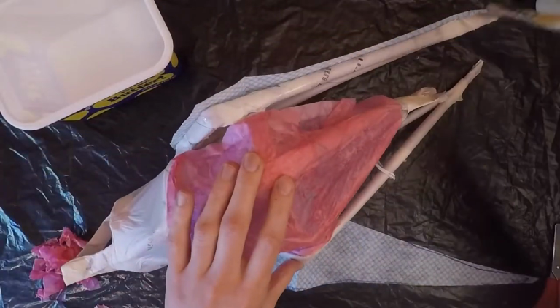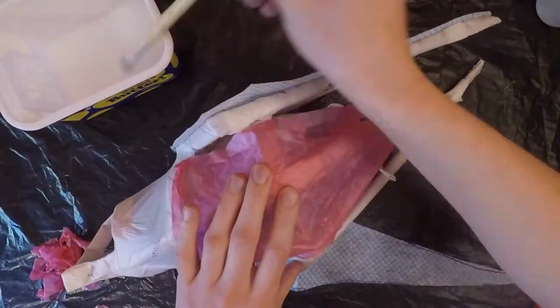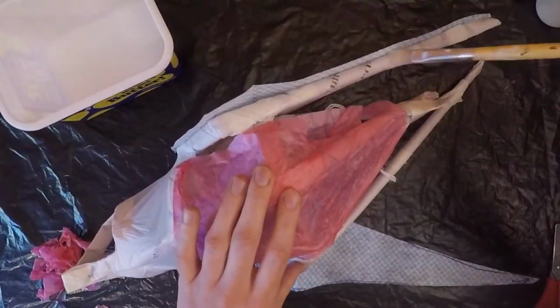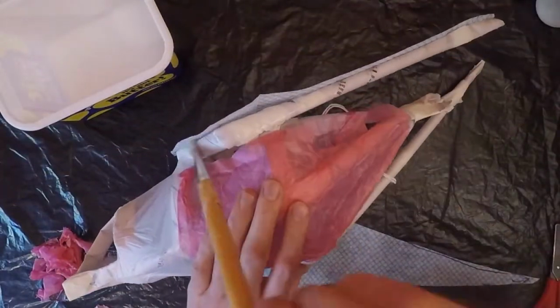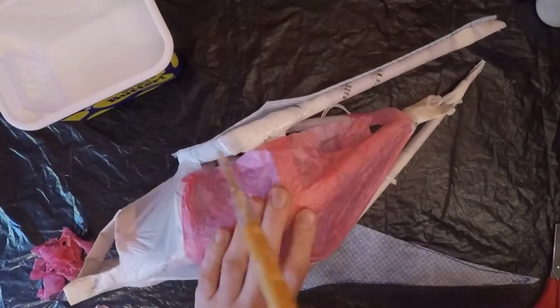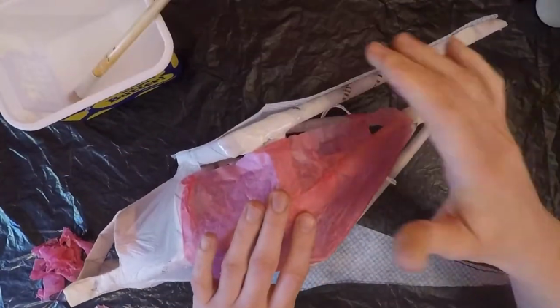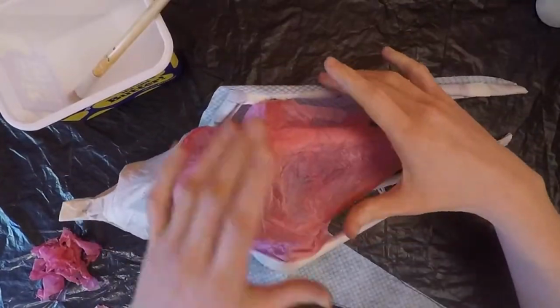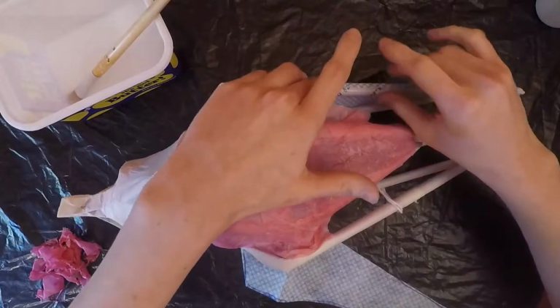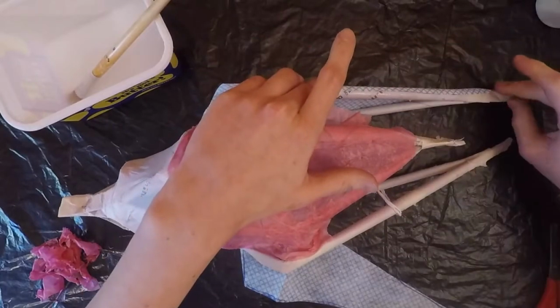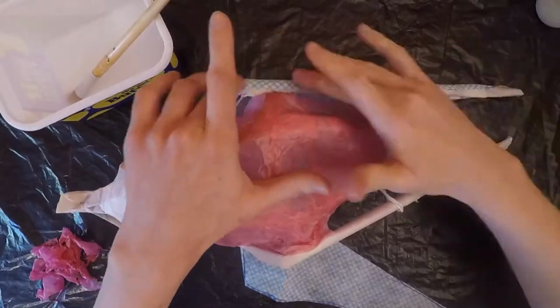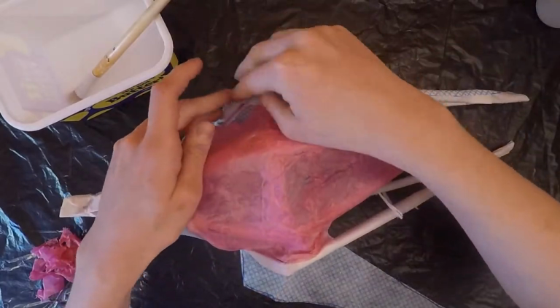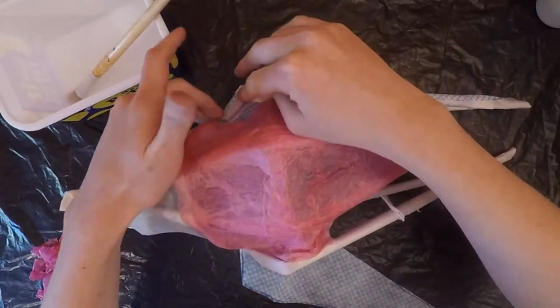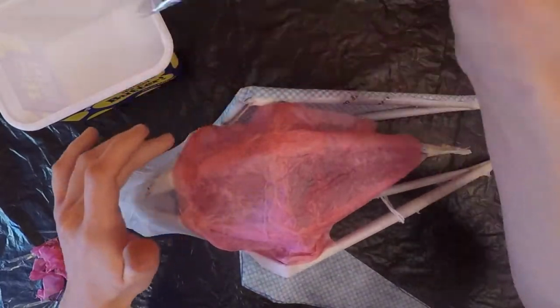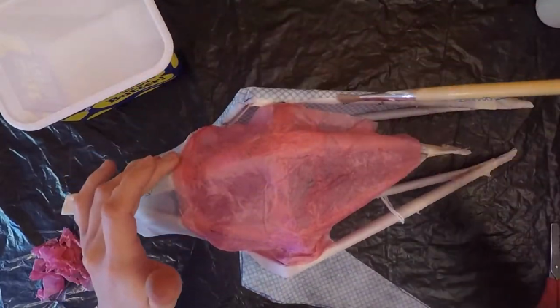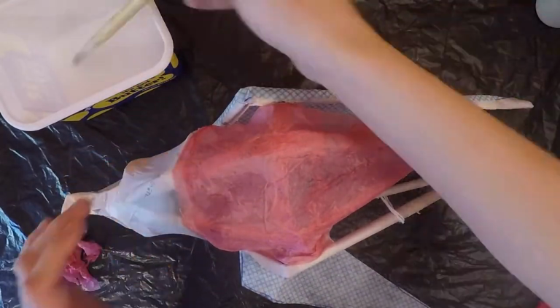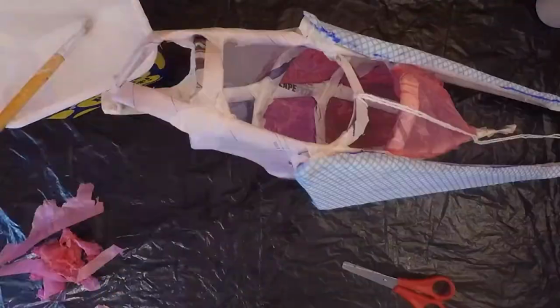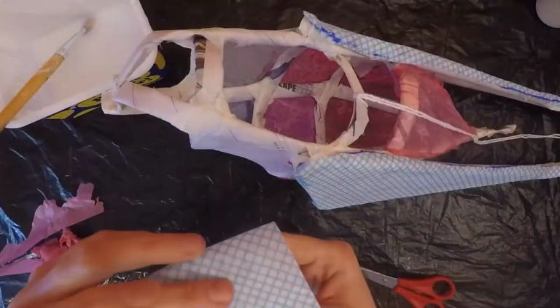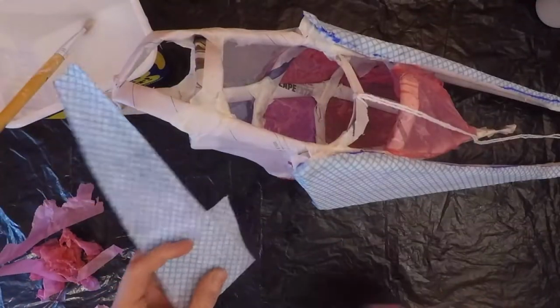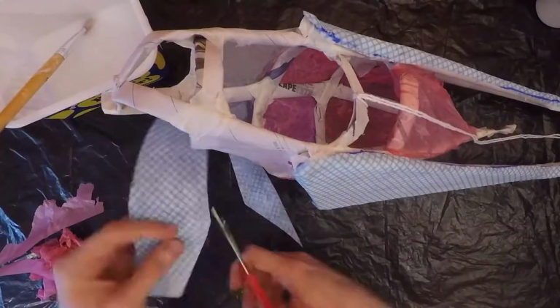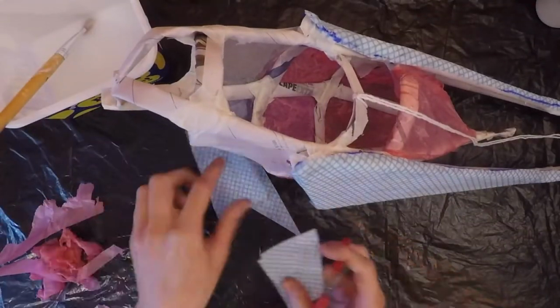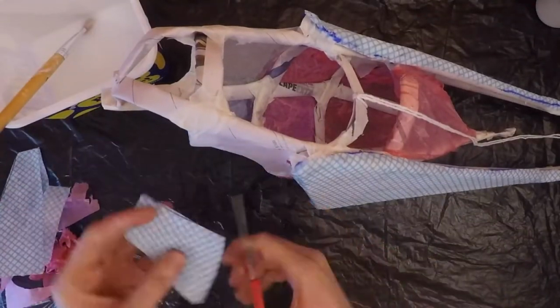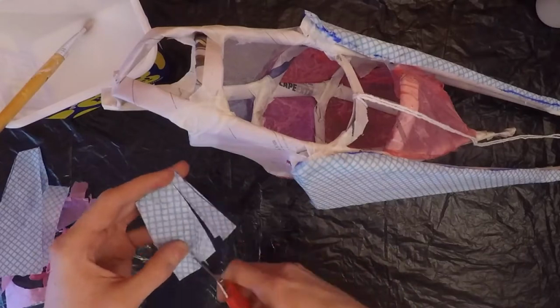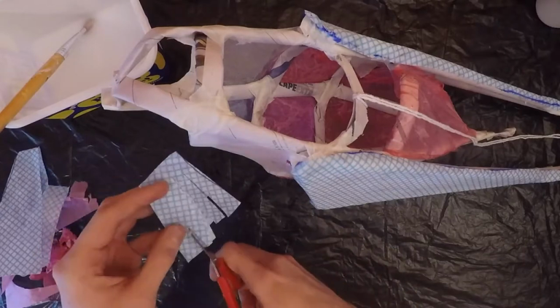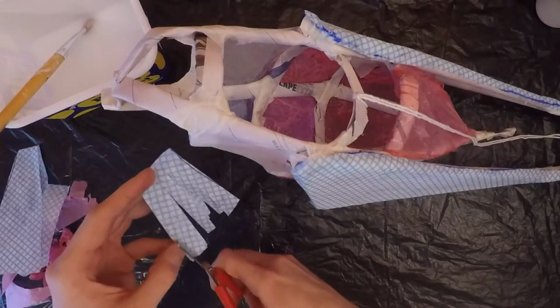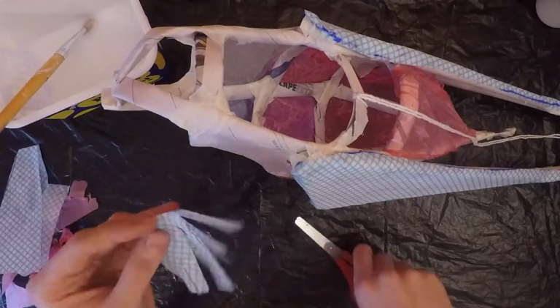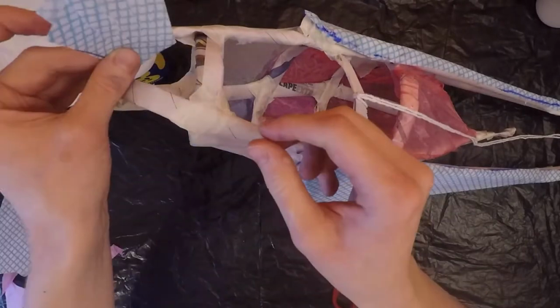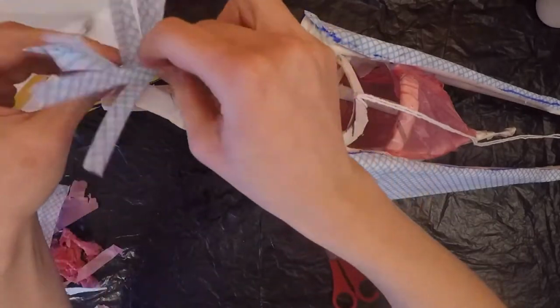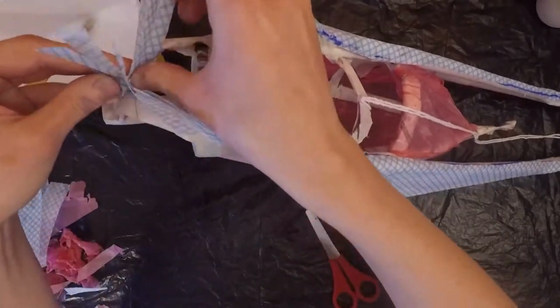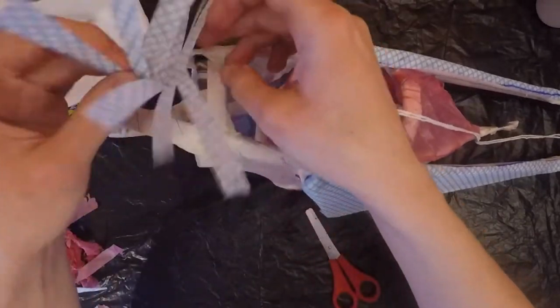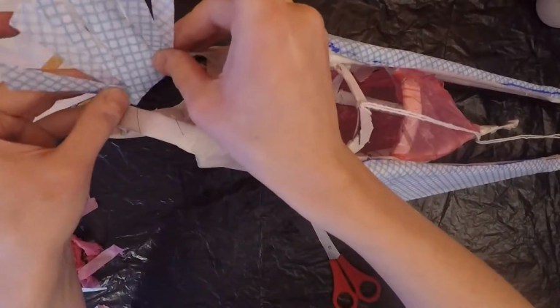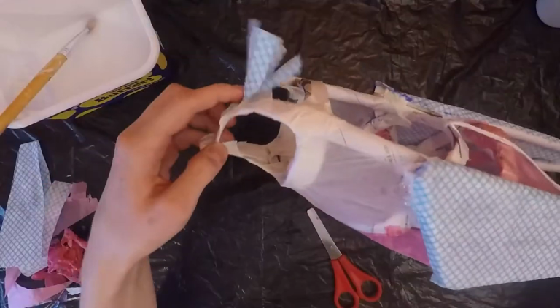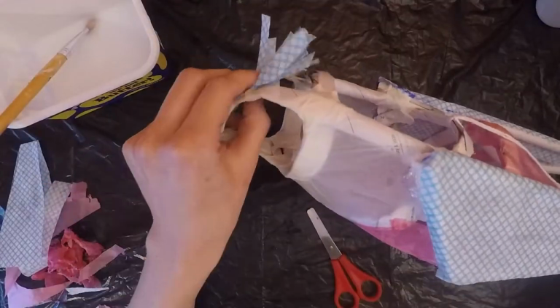When everything is covered to your satisfaction you can add some decorations. I'm using an off cut of j-cloth to make some fun plumage on the head here. And then you're done!